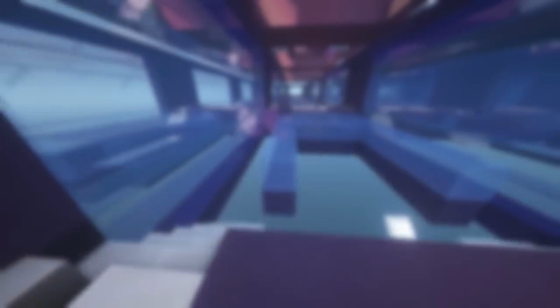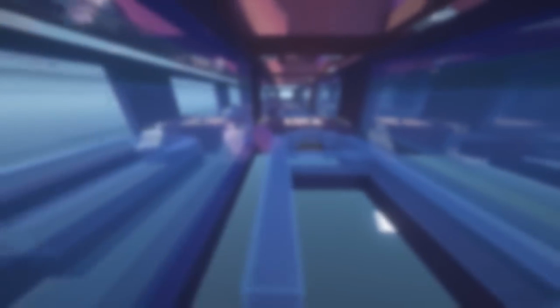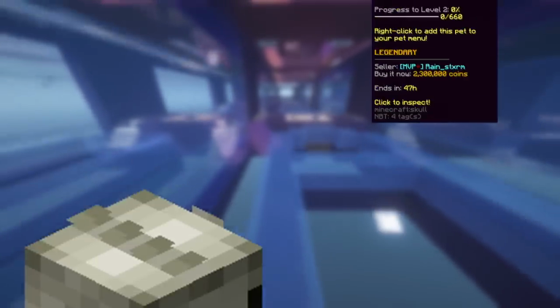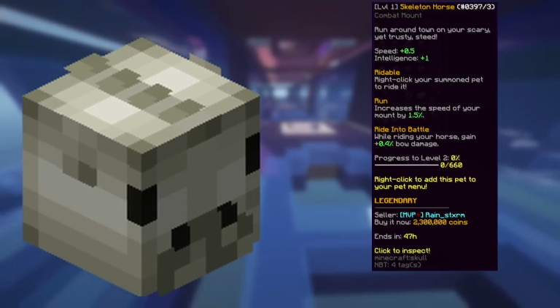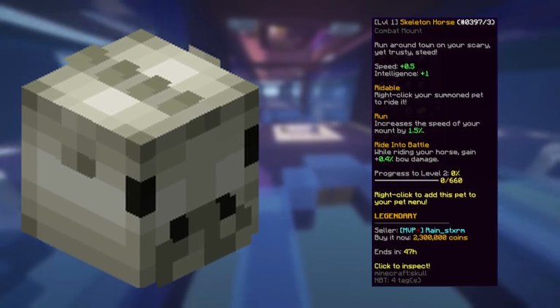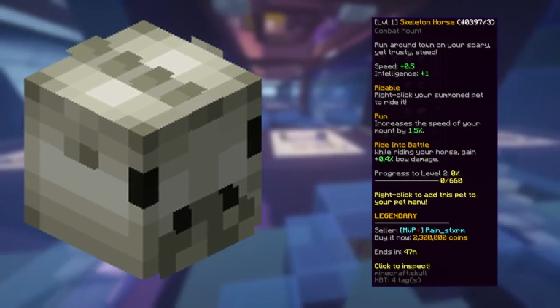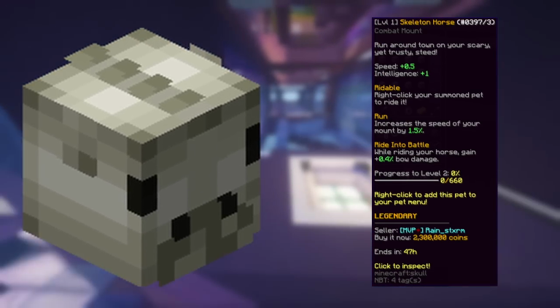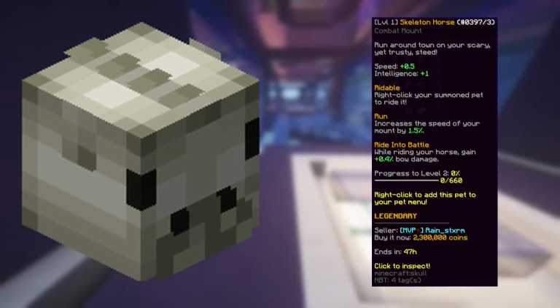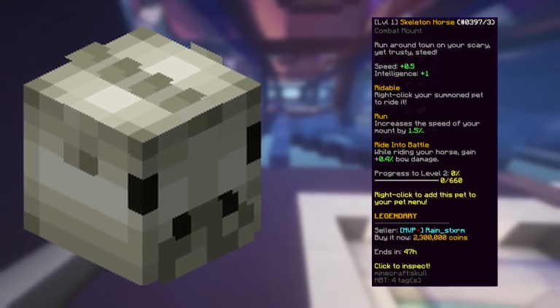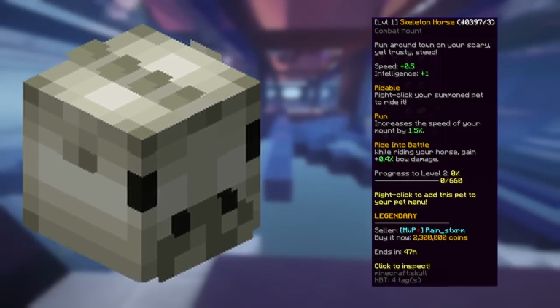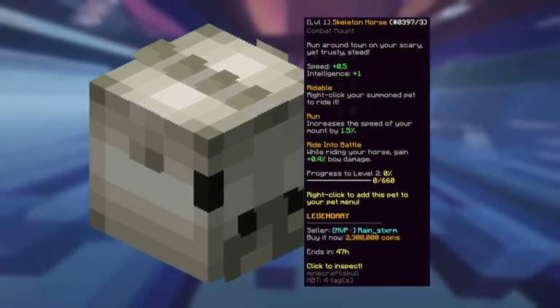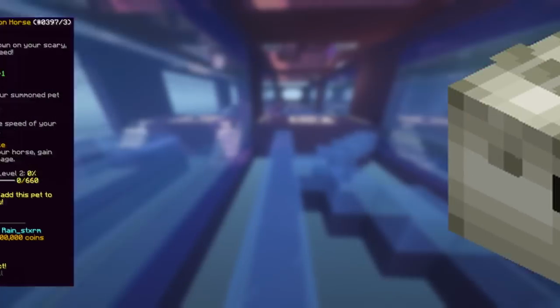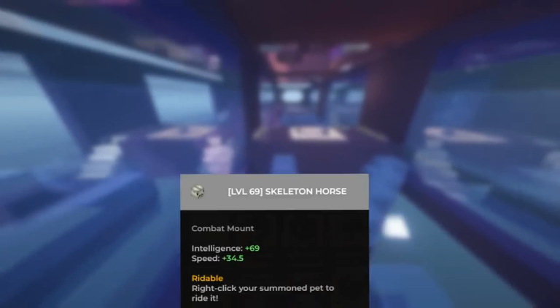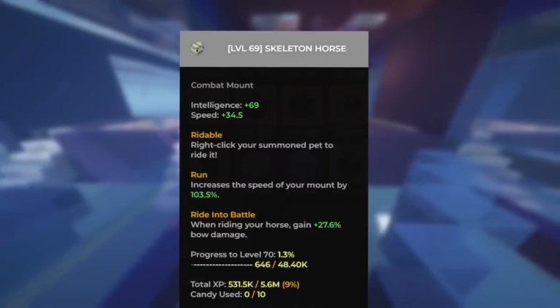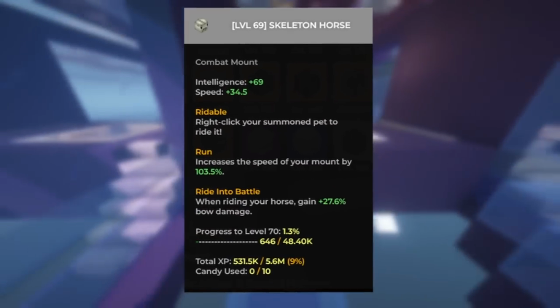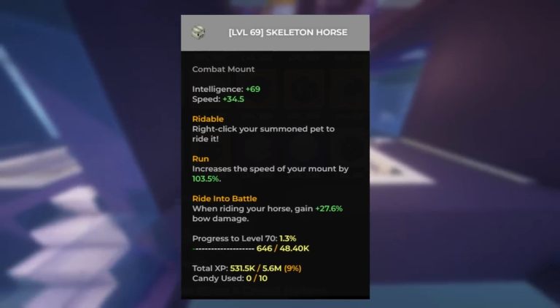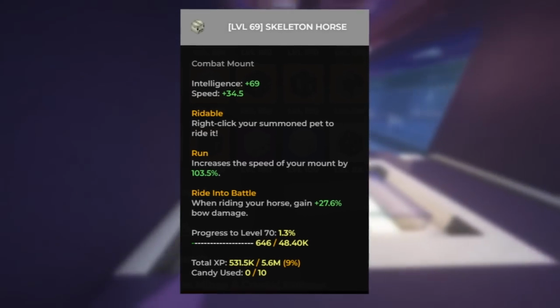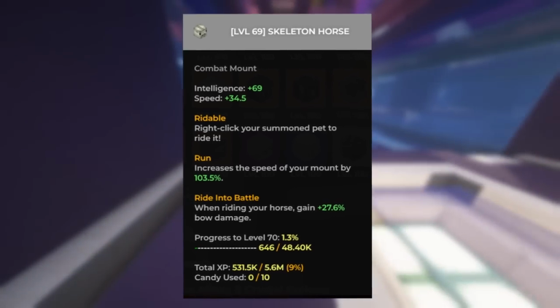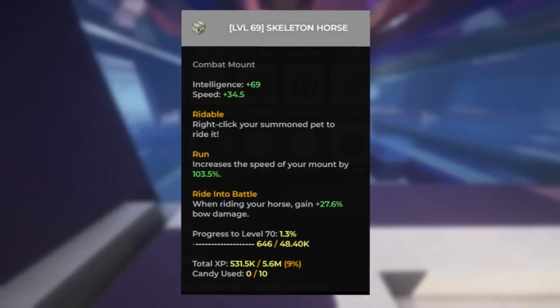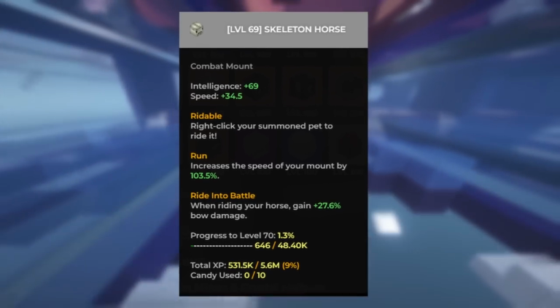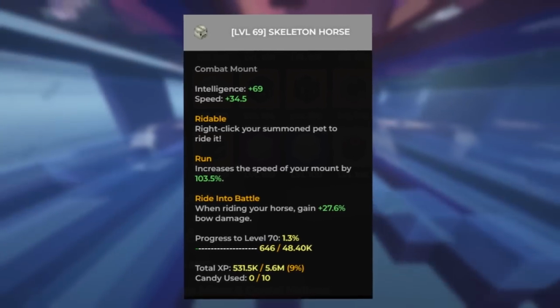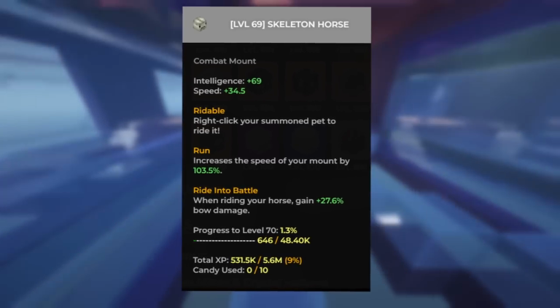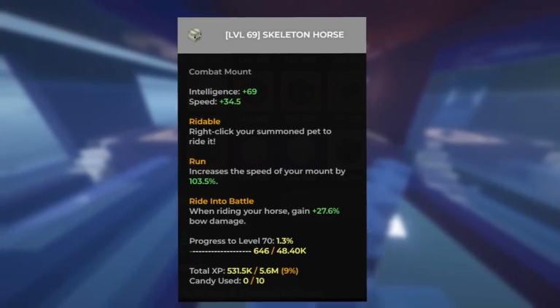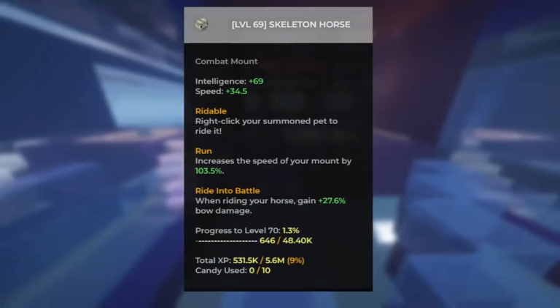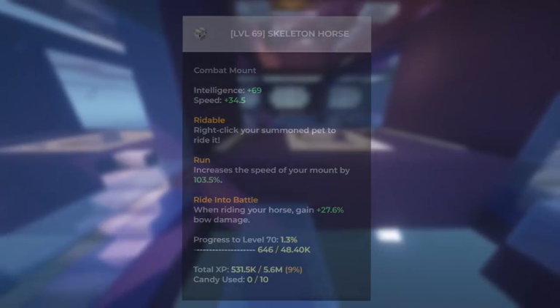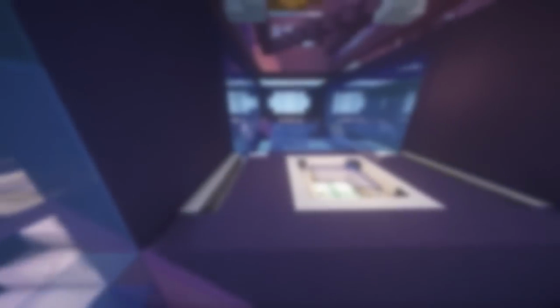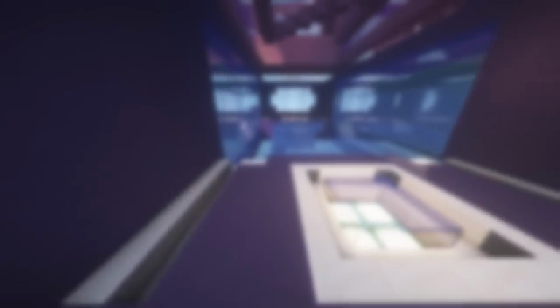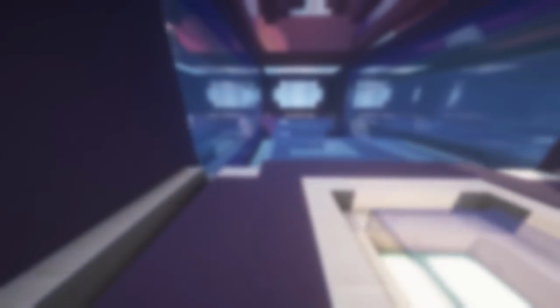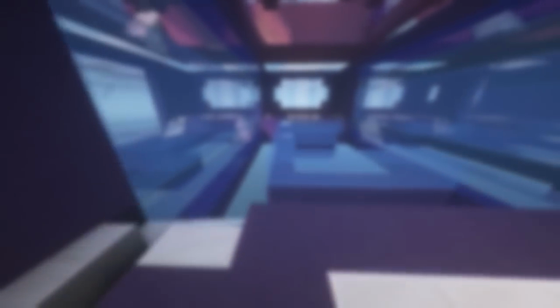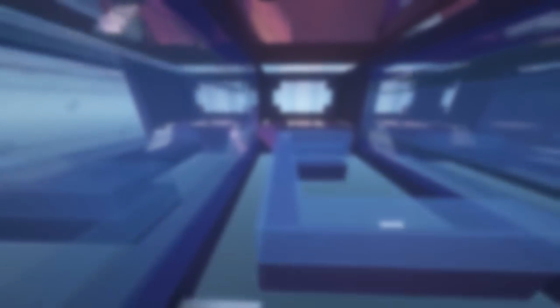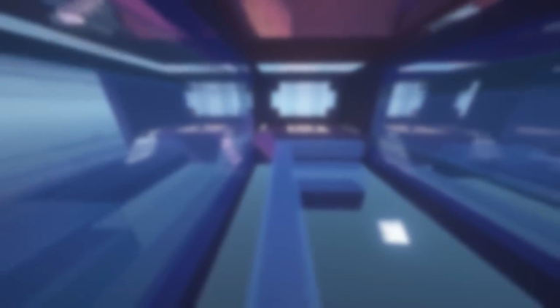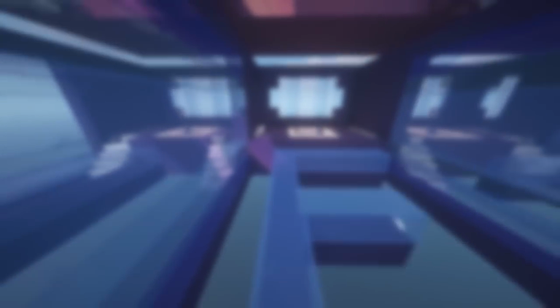The skeleton horse pet is meant to be legendary, but there was one instance where the game glitched and gave a single player a common skeleton horse pet. They had no clue what happened and this has not happened since. This item has been bought by TimeDio and he has kept it; if you want to view it, it's in his pets menu.